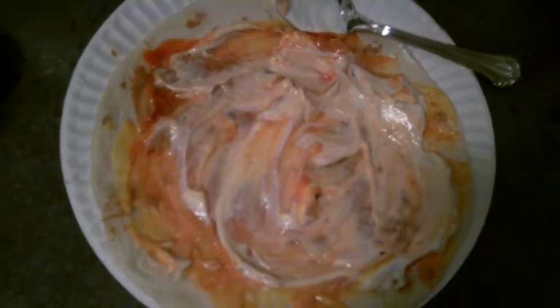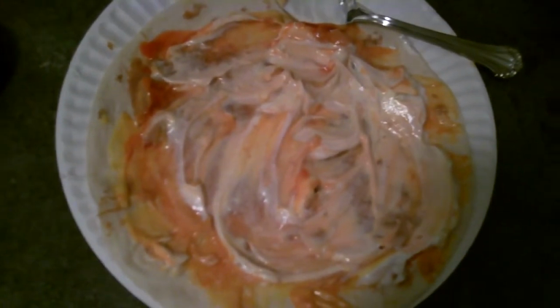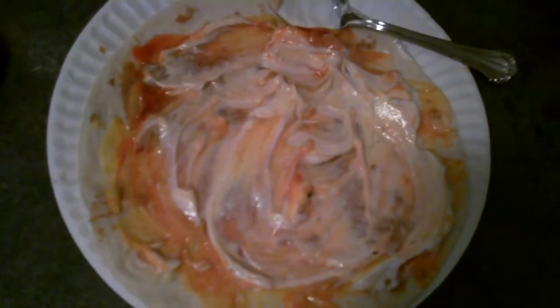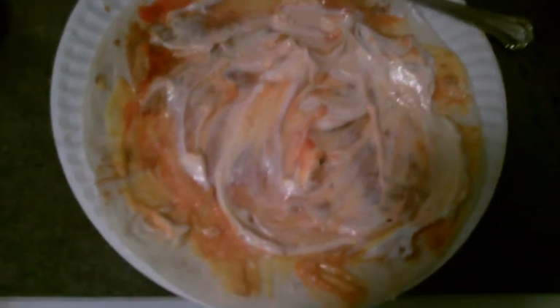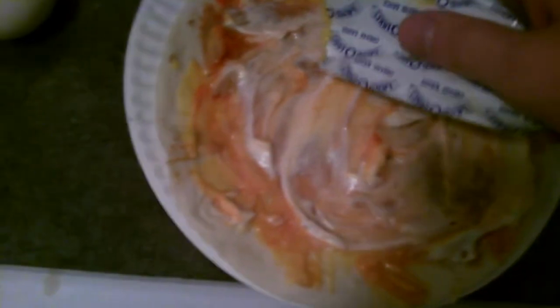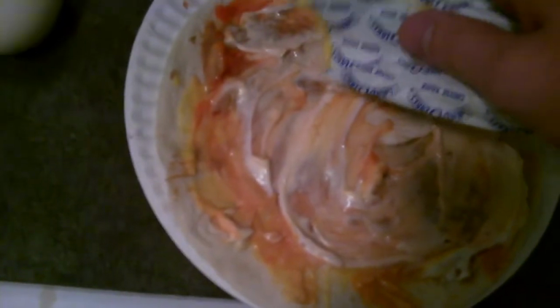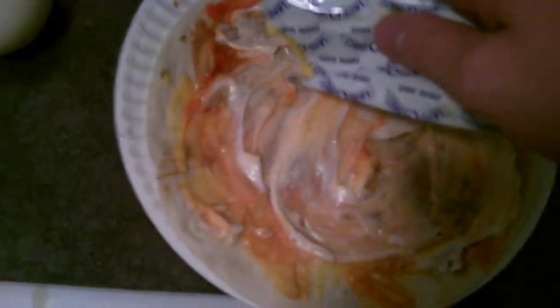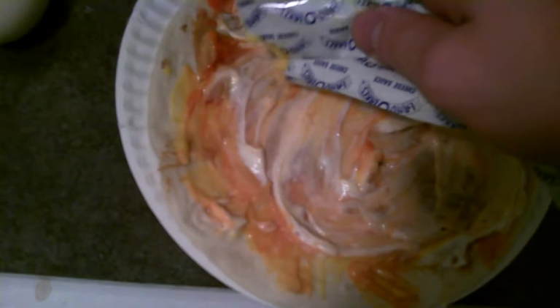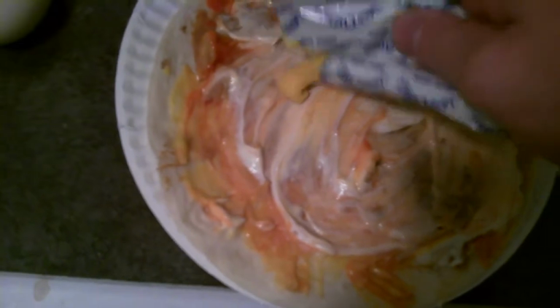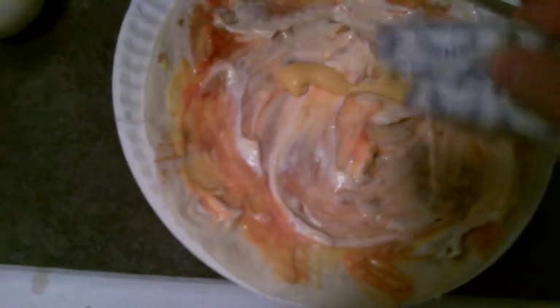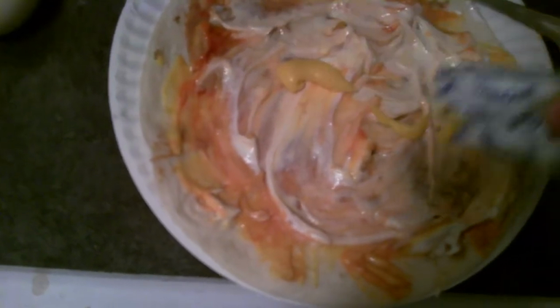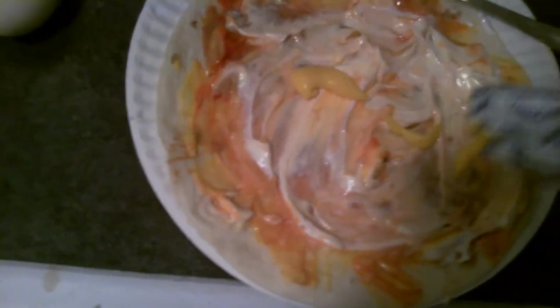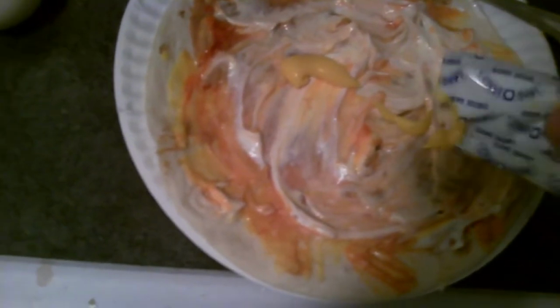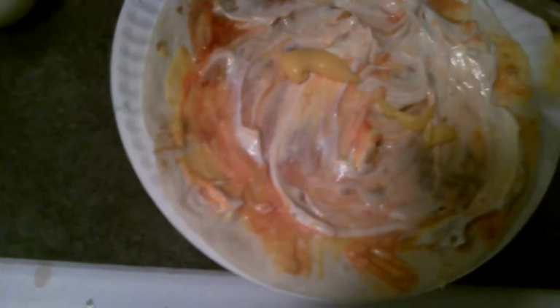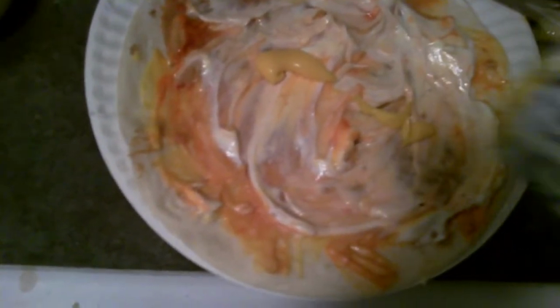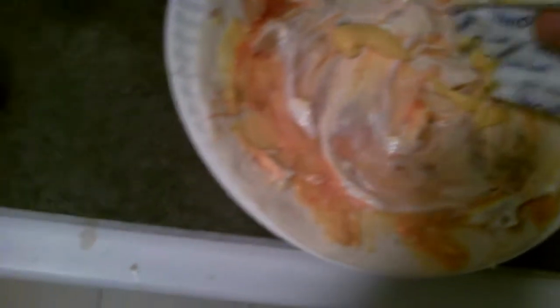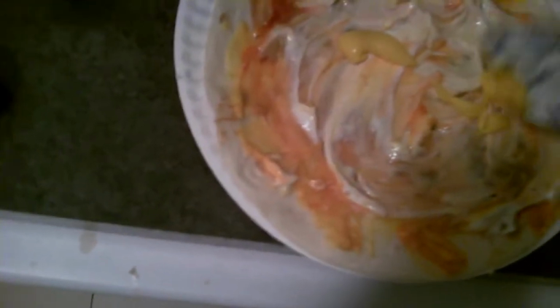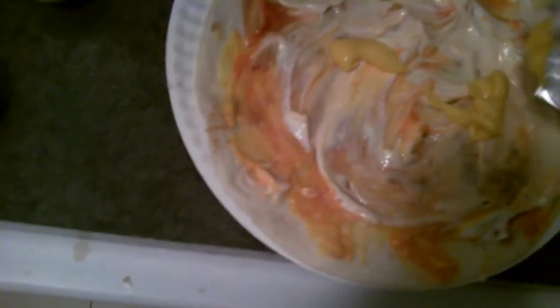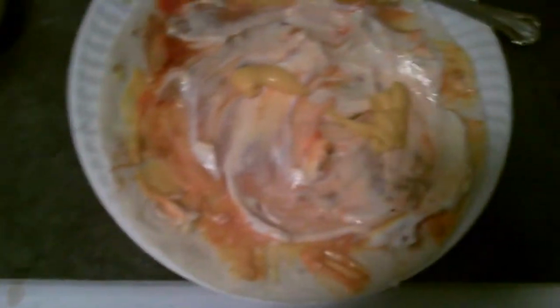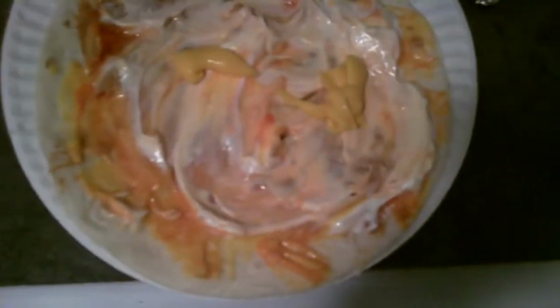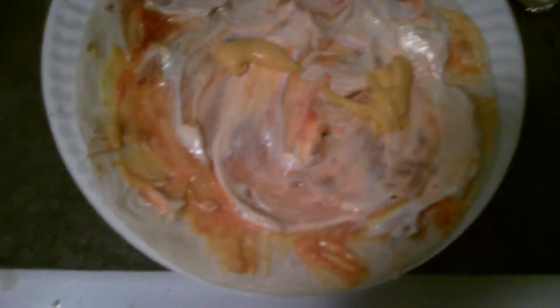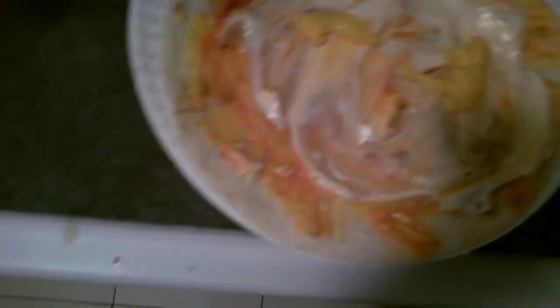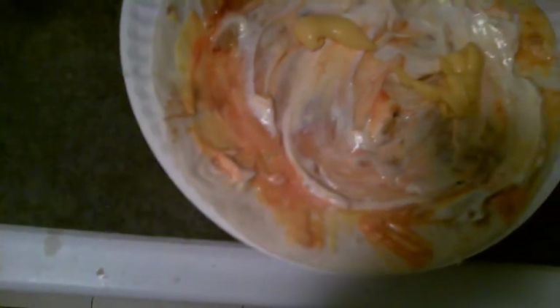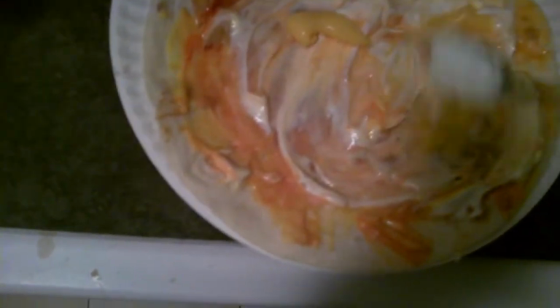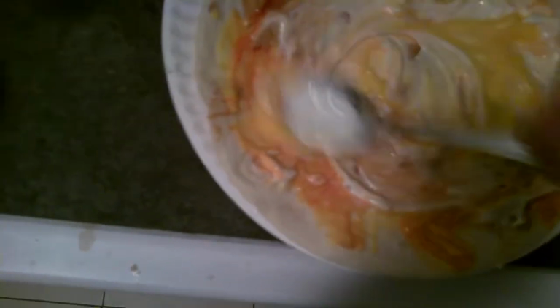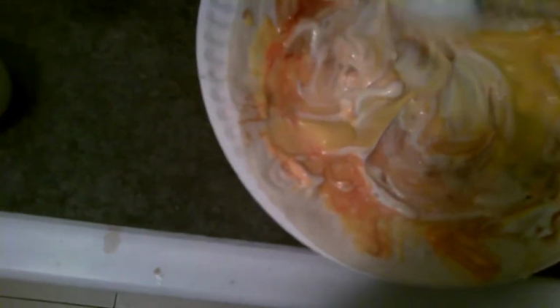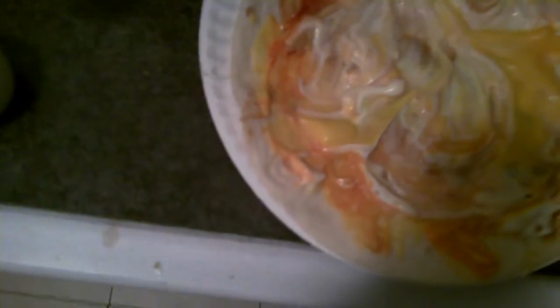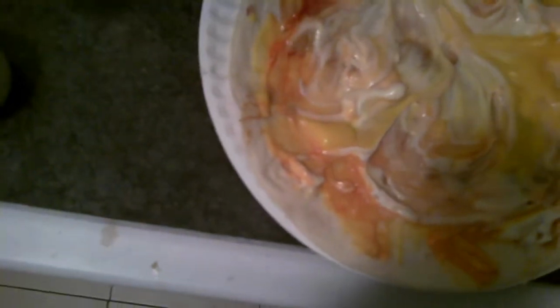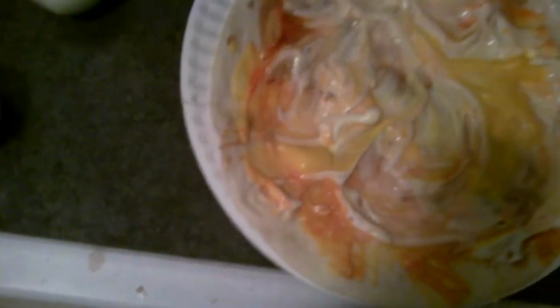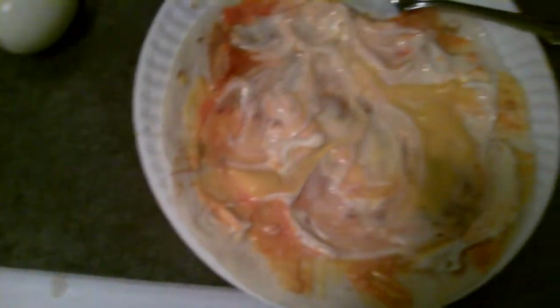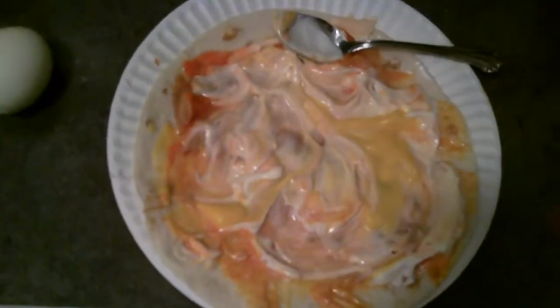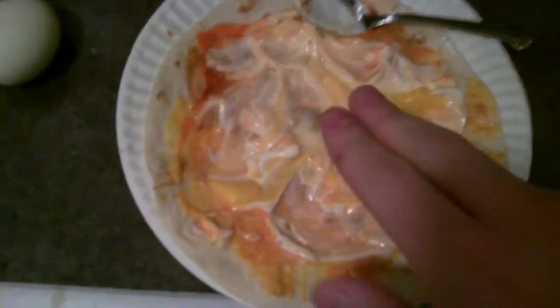I think it needs some liquid cheese, some more liquid cheese. You can never have too much cheese. Alright, so I'm going to mix this together. It kind of looks like finger paint.